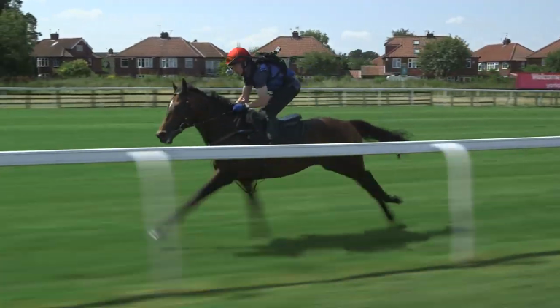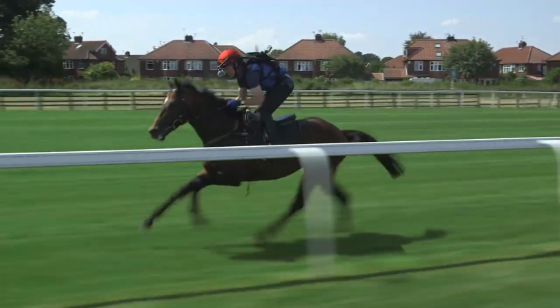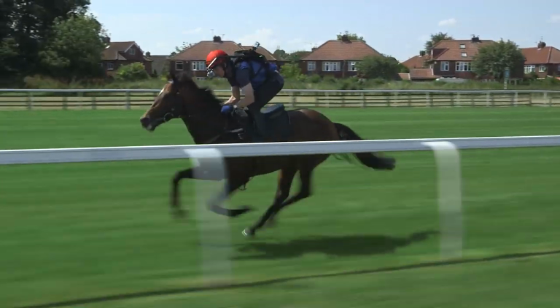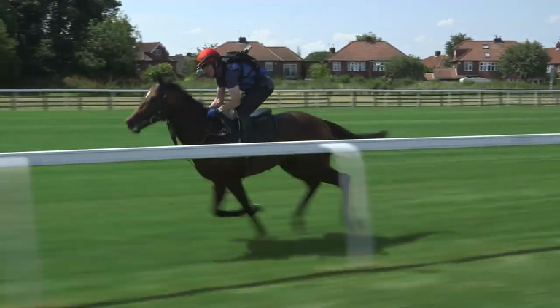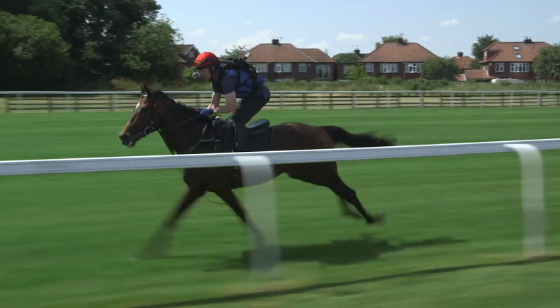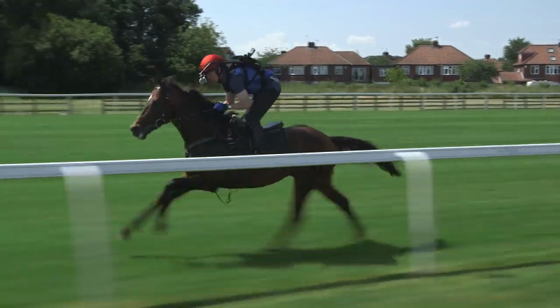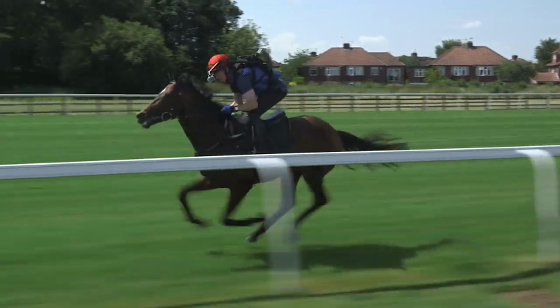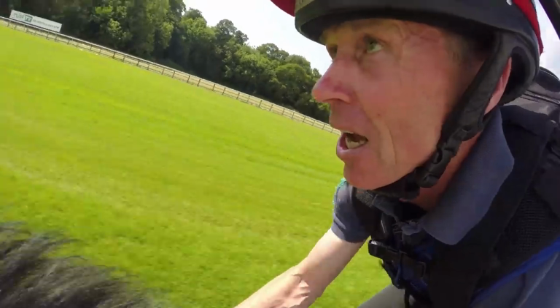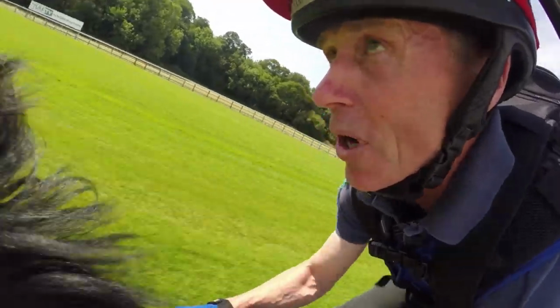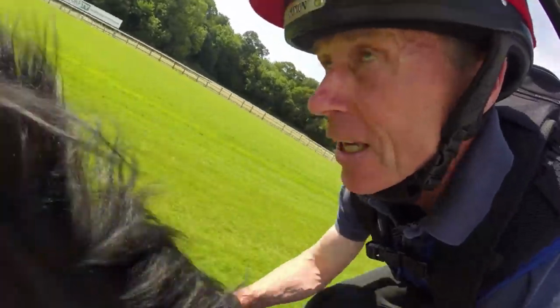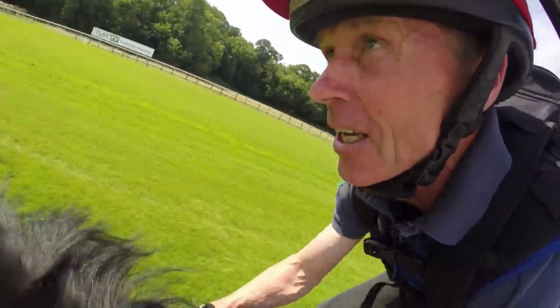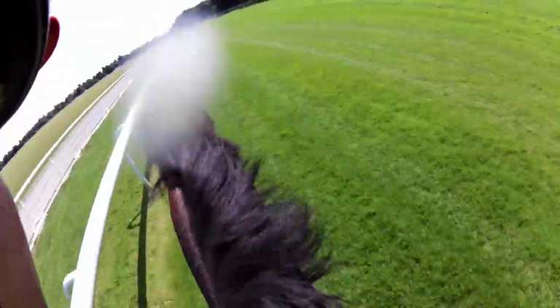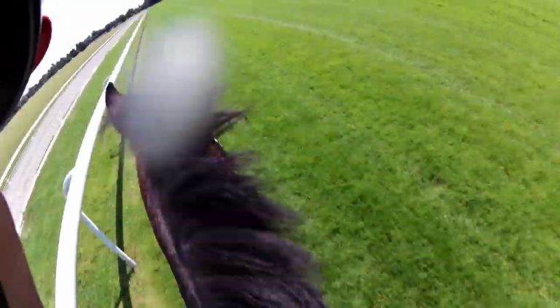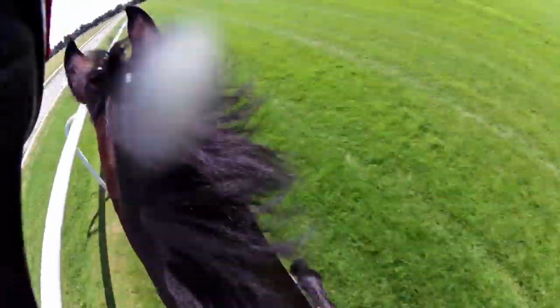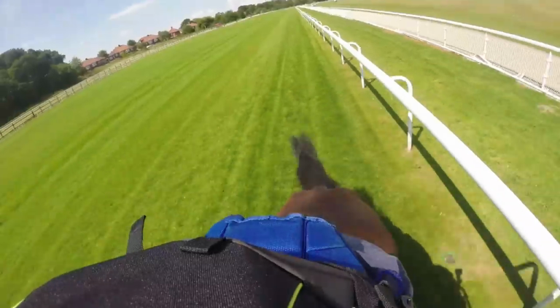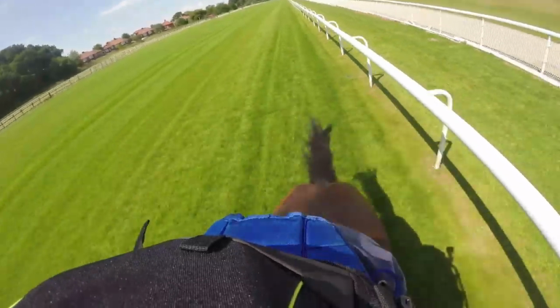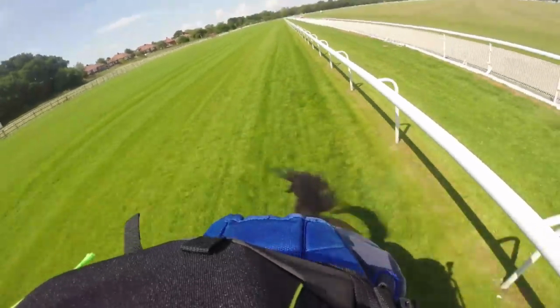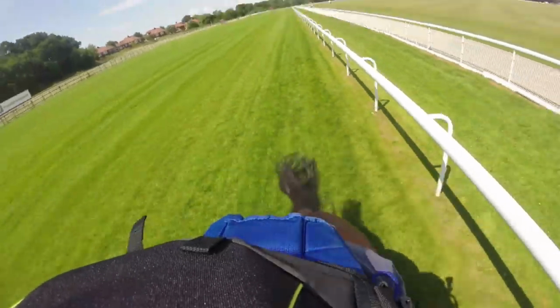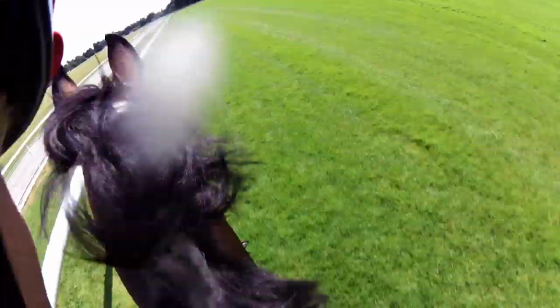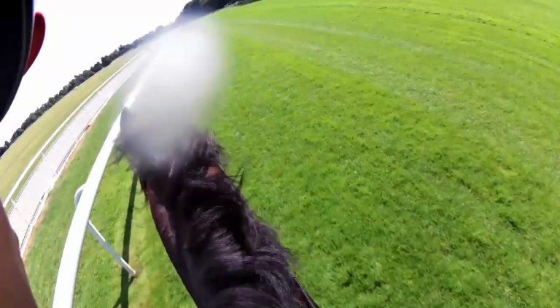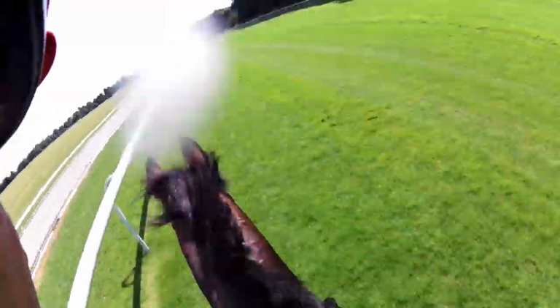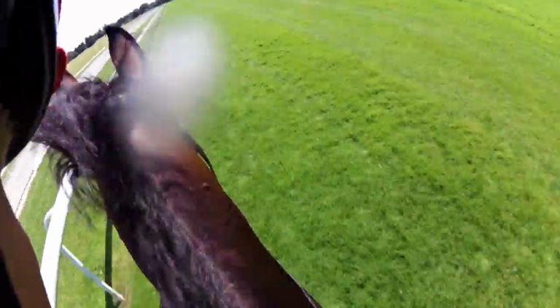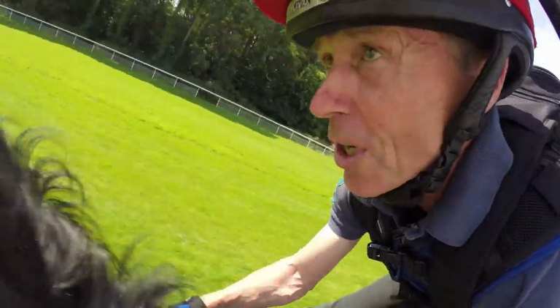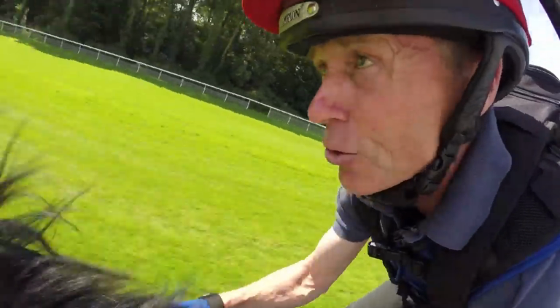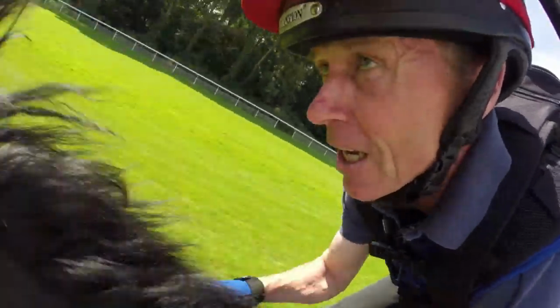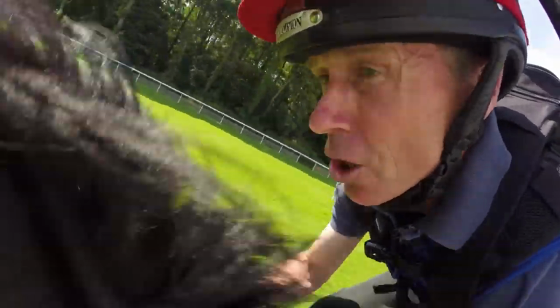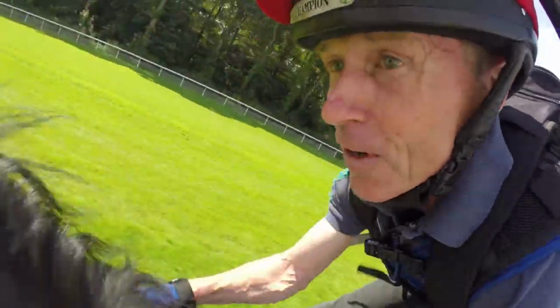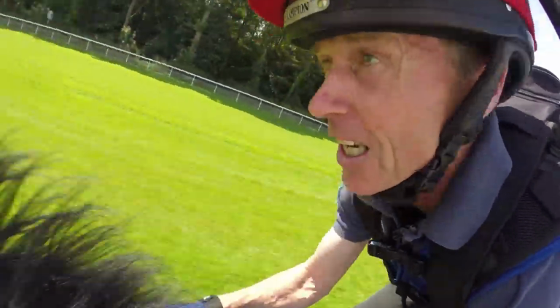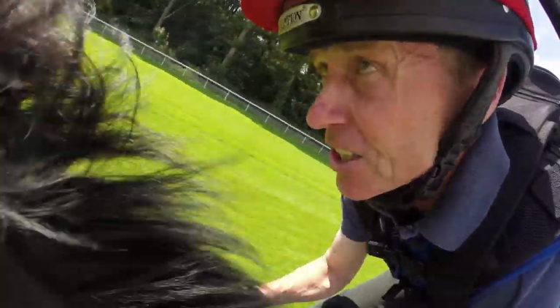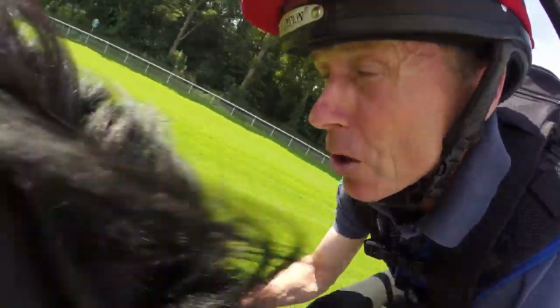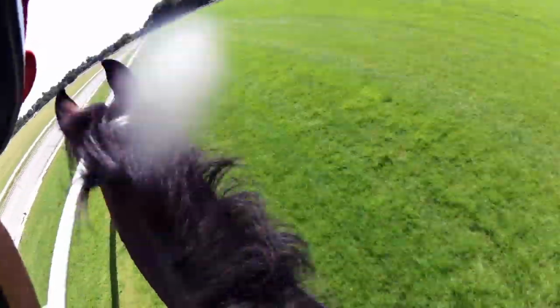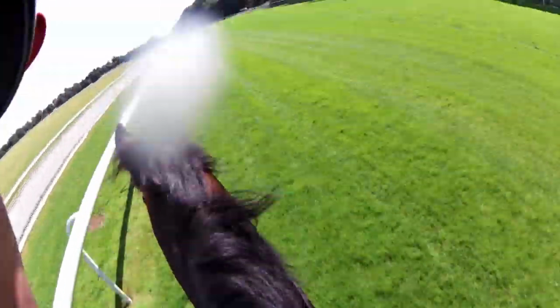Get it relaxed and save as much energy as we can. My horse is nice and relaxed now, I'm quite happy. The bend's coming up. We won't be just racing off the bend — we'll be going into the straight, hopefully staying around the same pace.